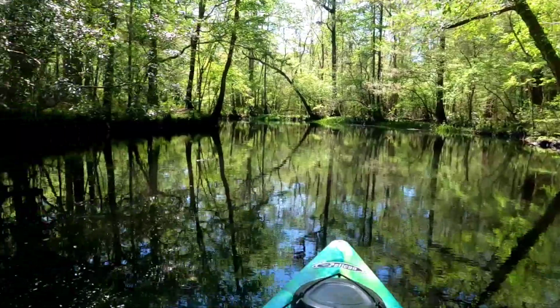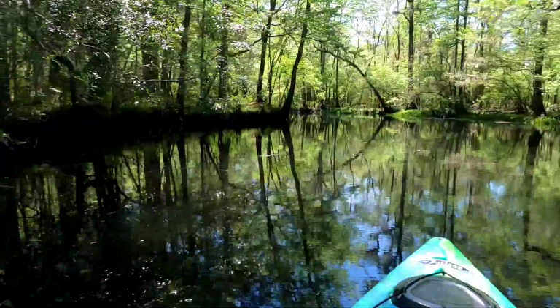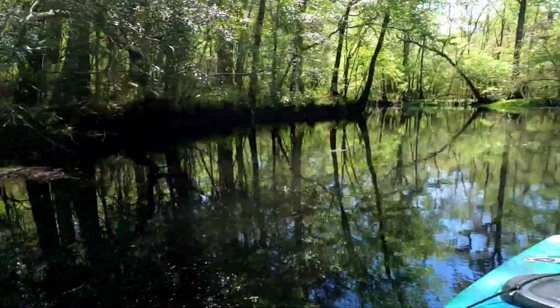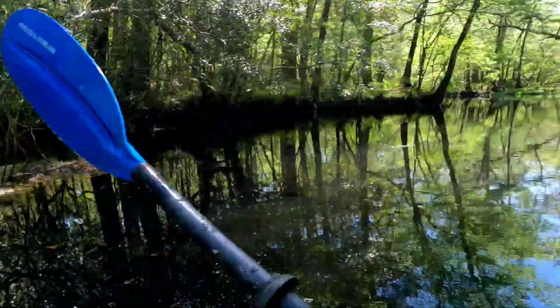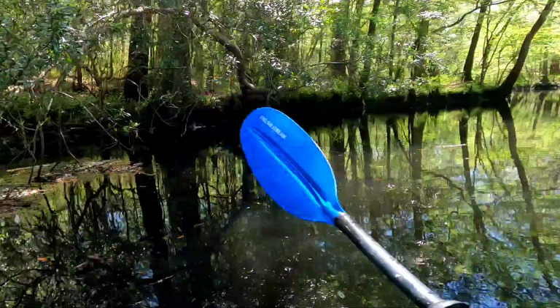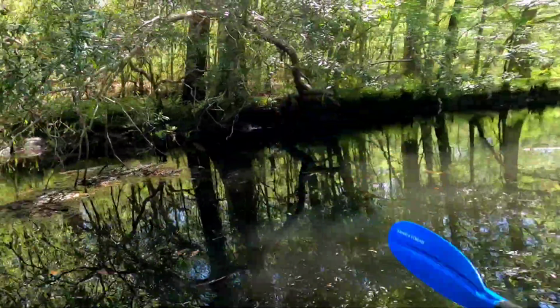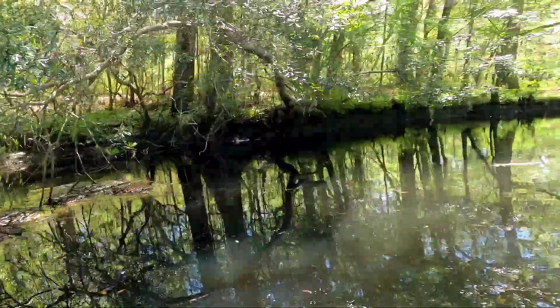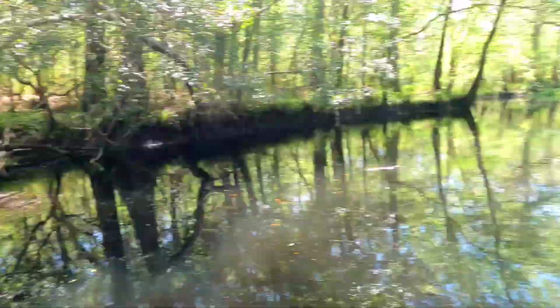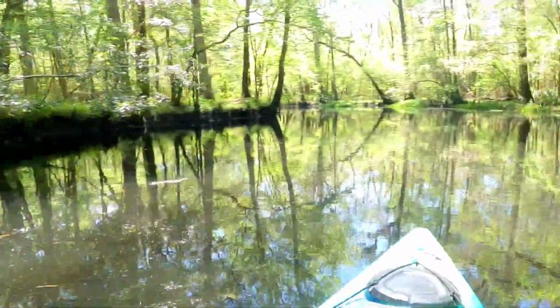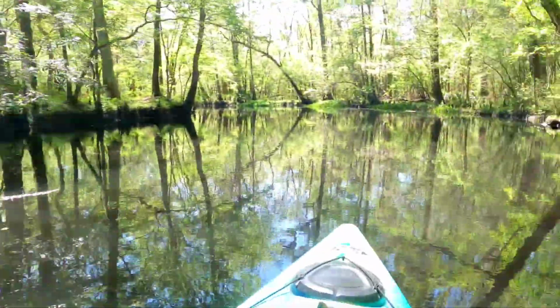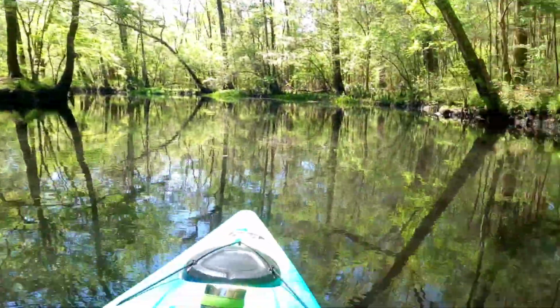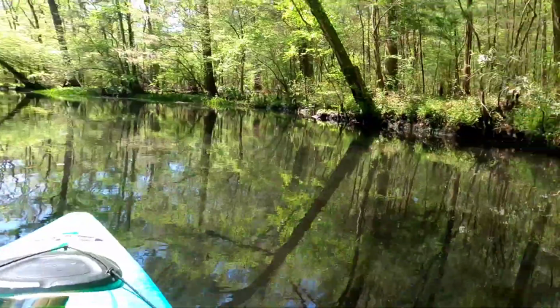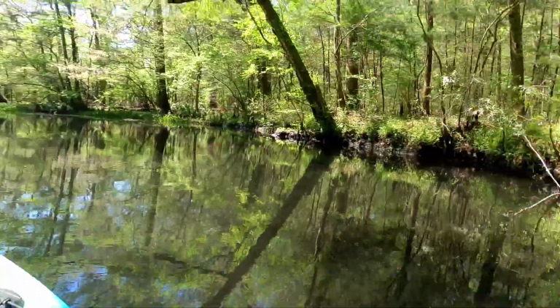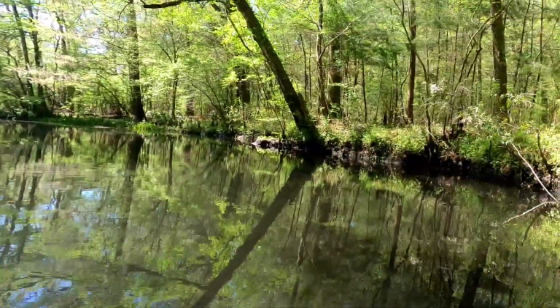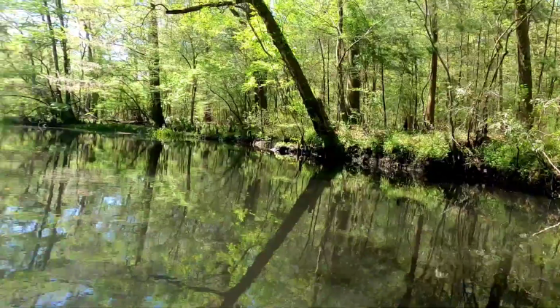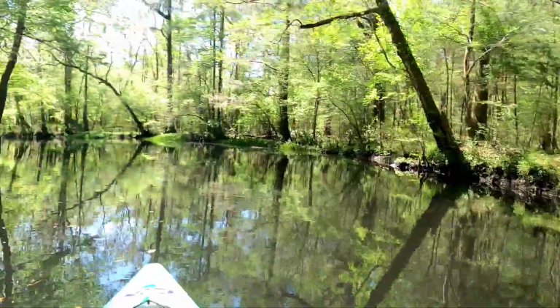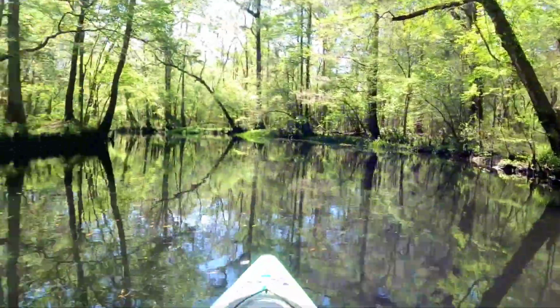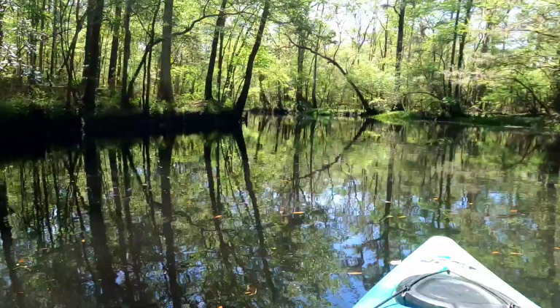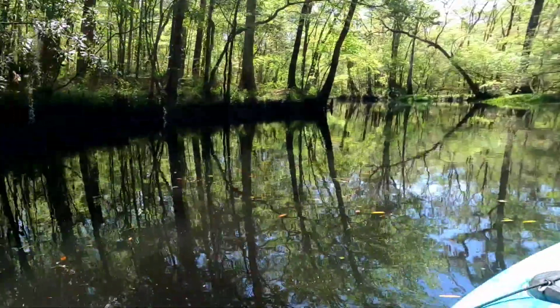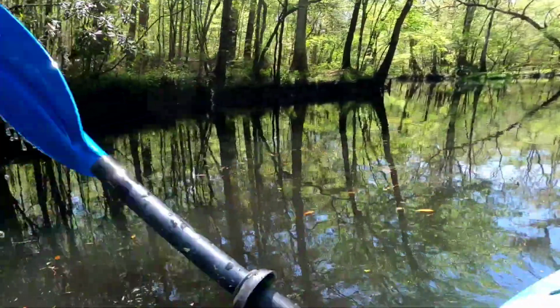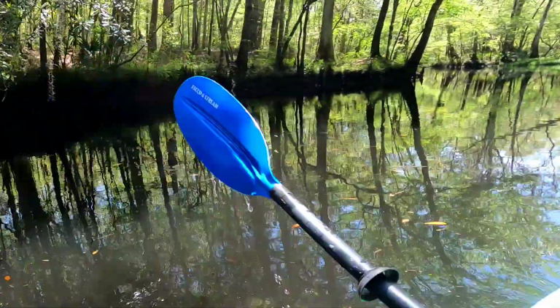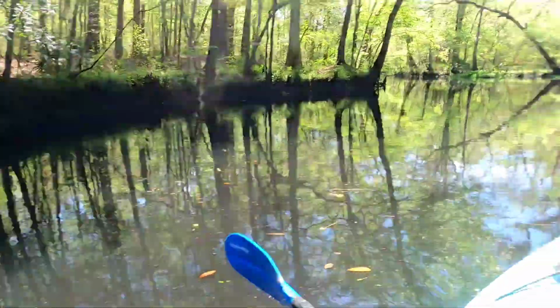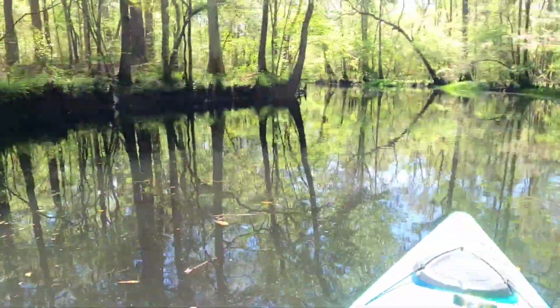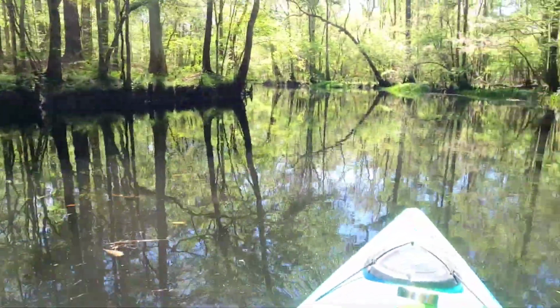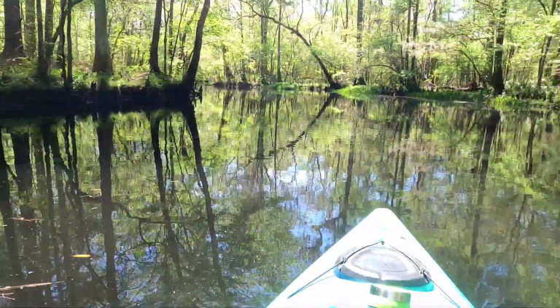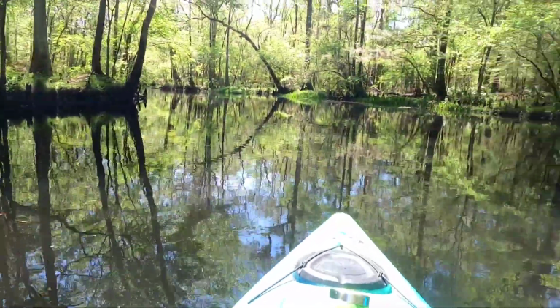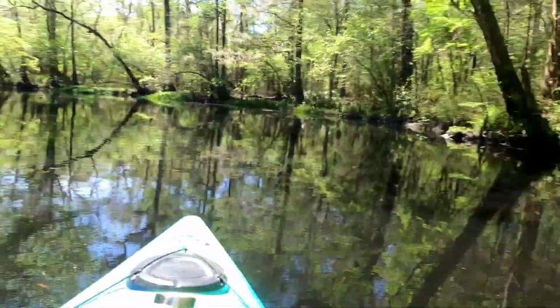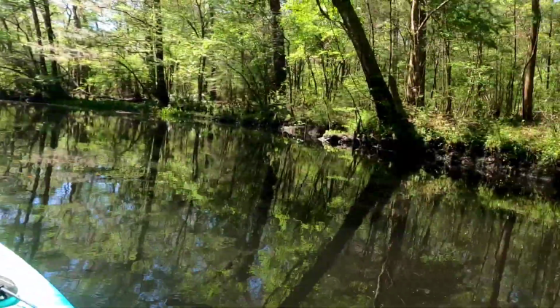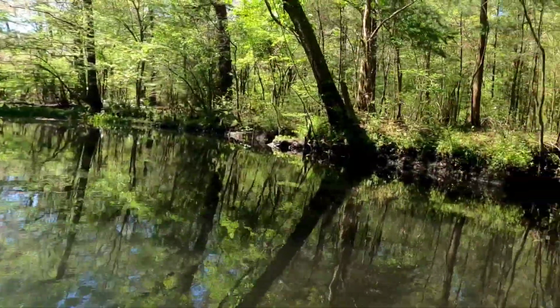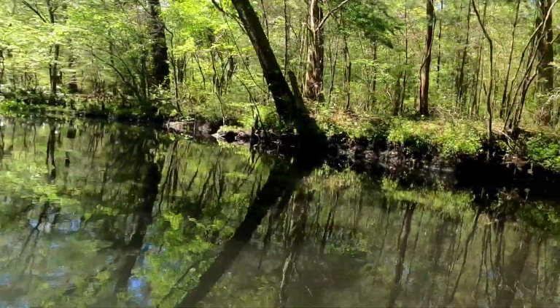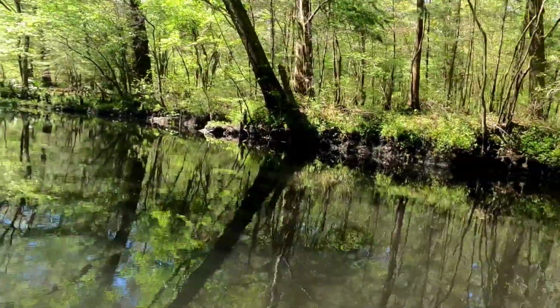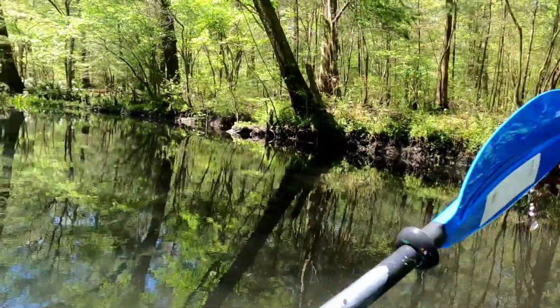Pretty nice day. It's a little breezy. That's why I decided to come up into the upper part here. As you can see, we've got quite a bit of windbreak.